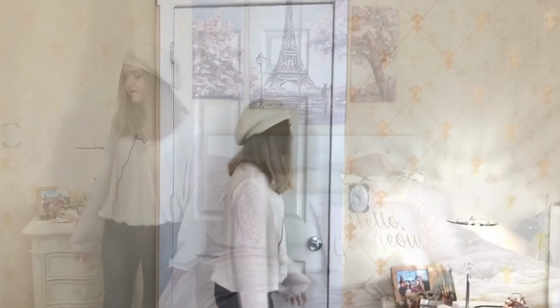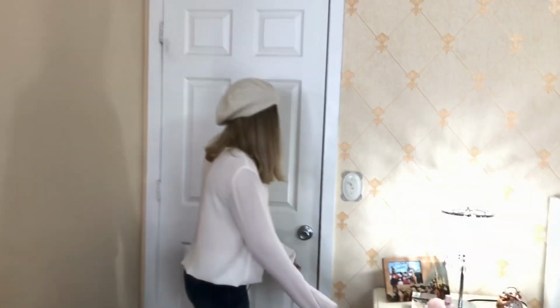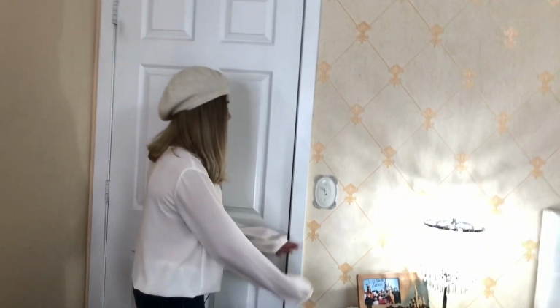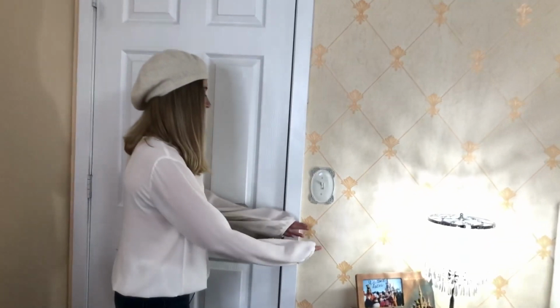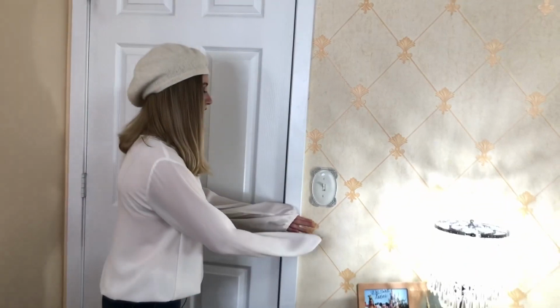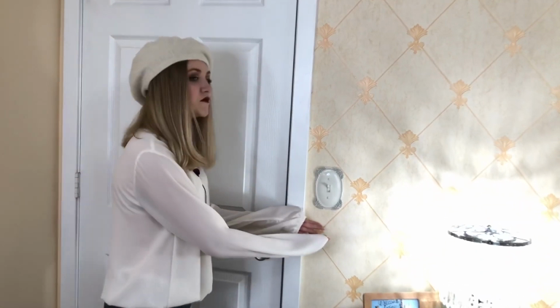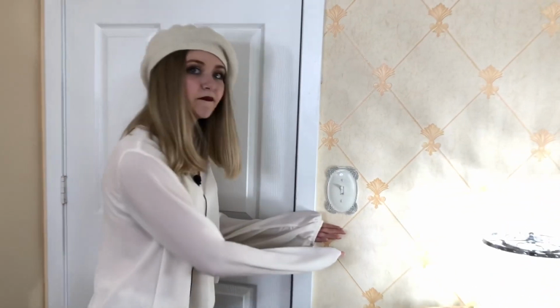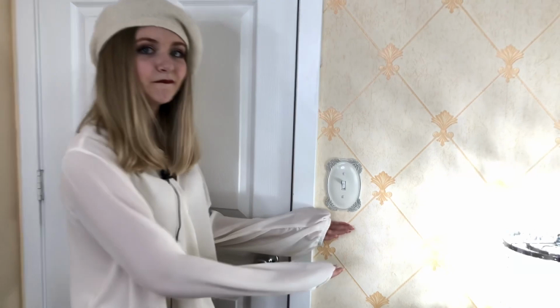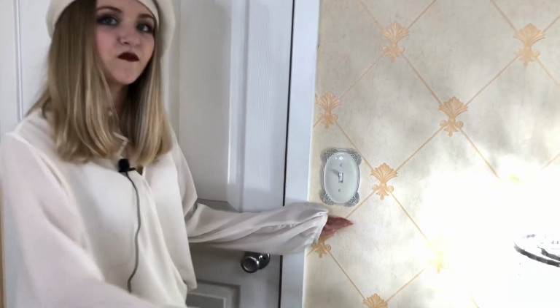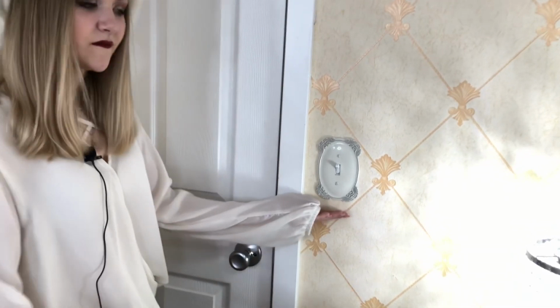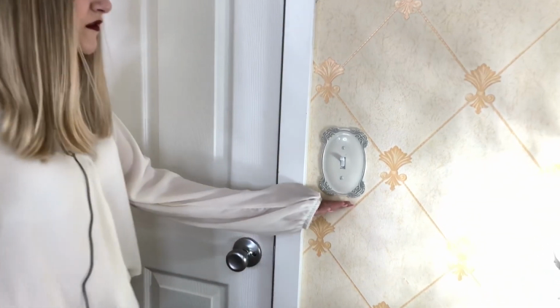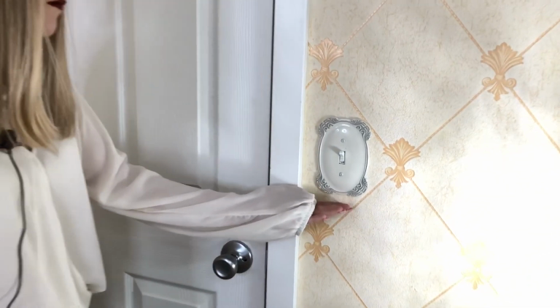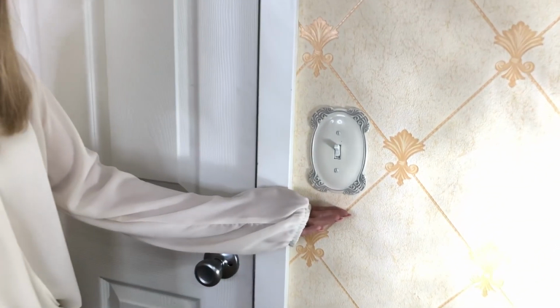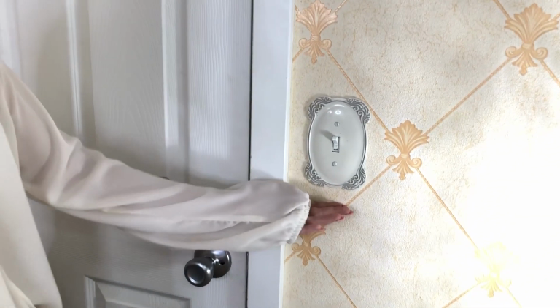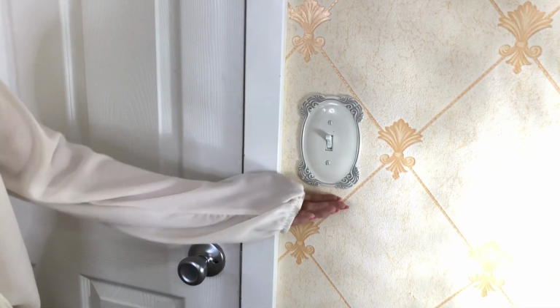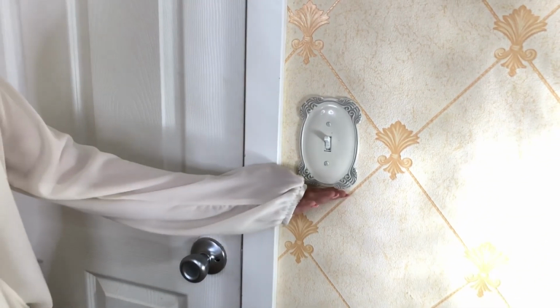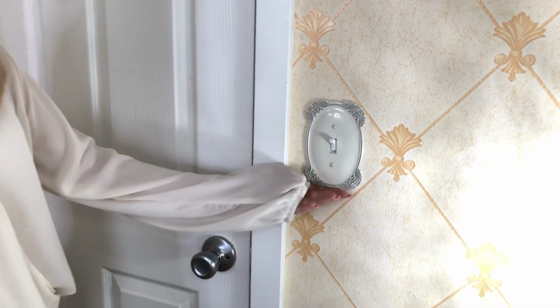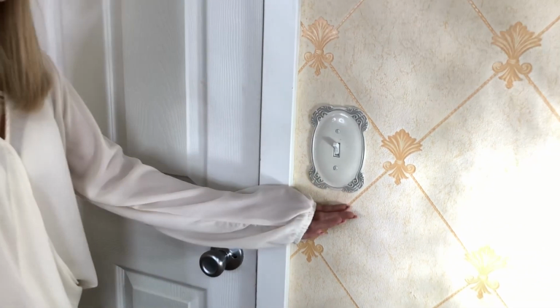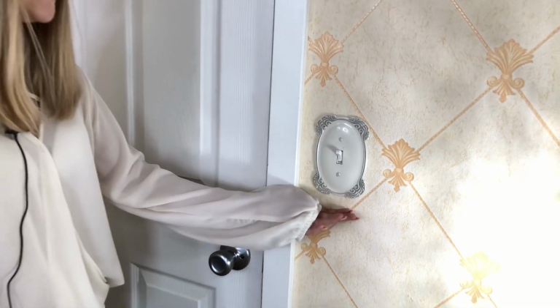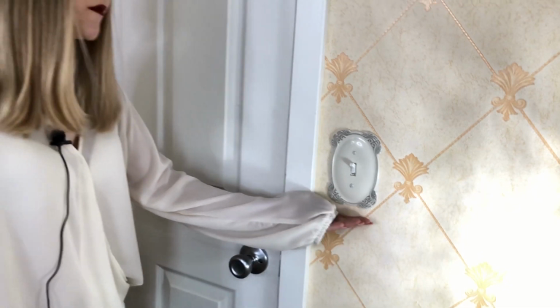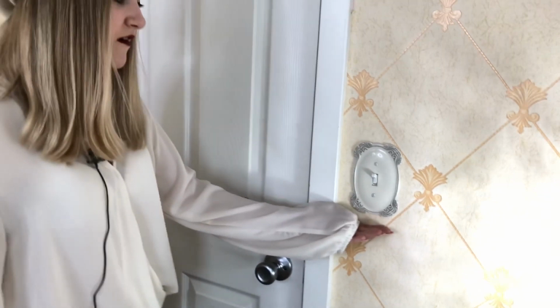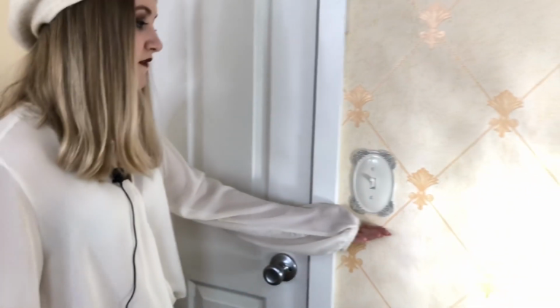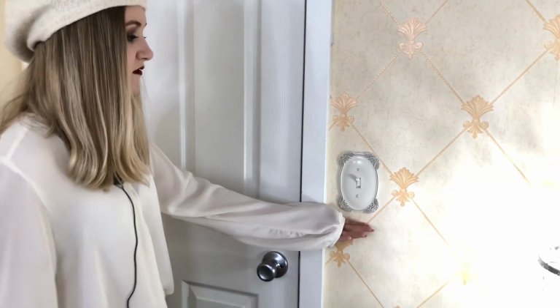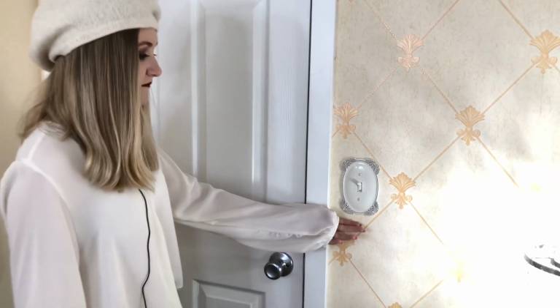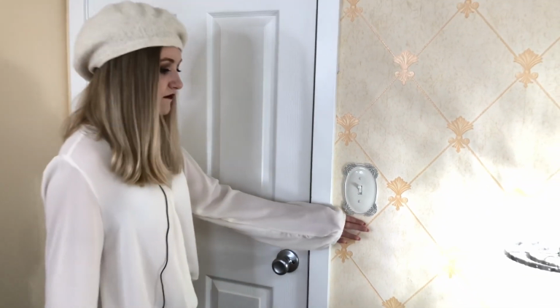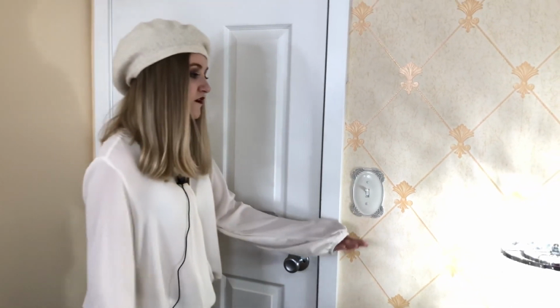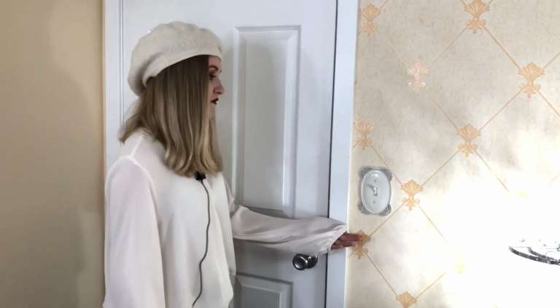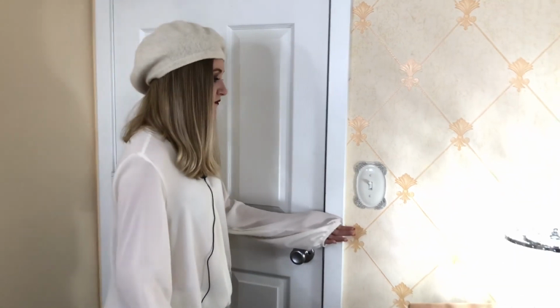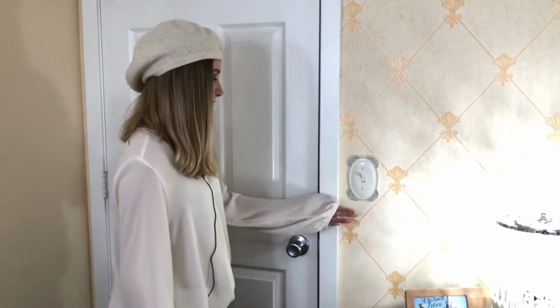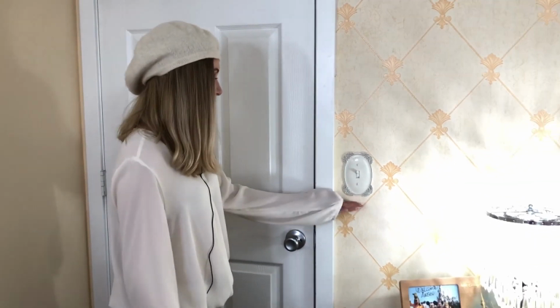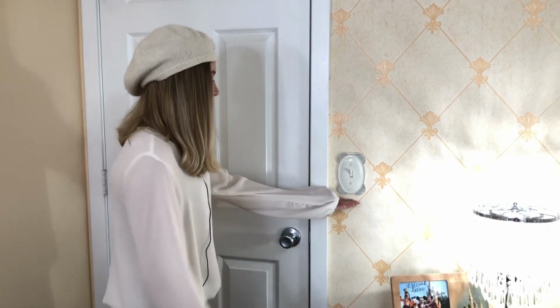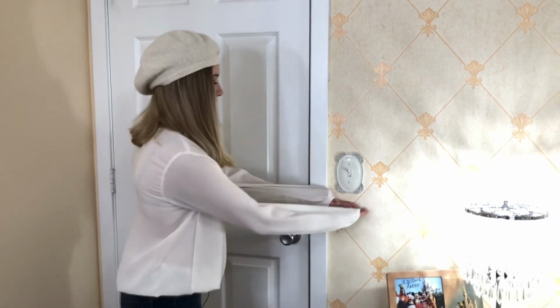So here we have my light switch plate. Before it was square and it had stickers on it because I wanted to decorate it when I was little, and then I couldn't get the stickers off, so here we are.